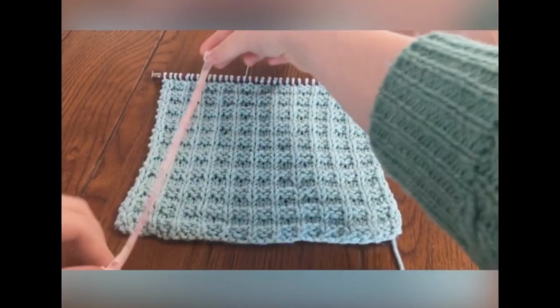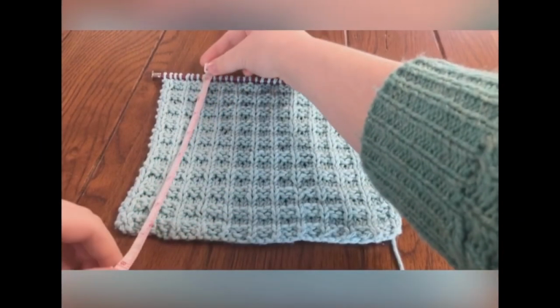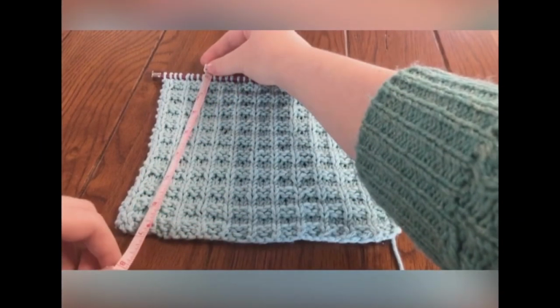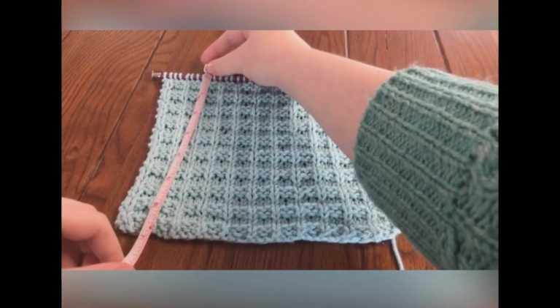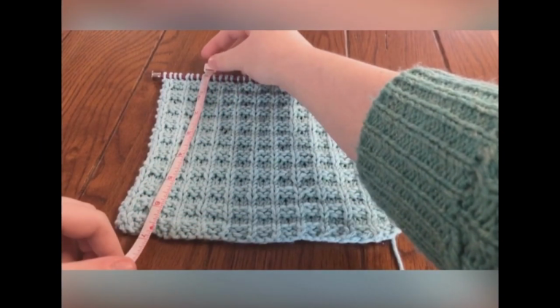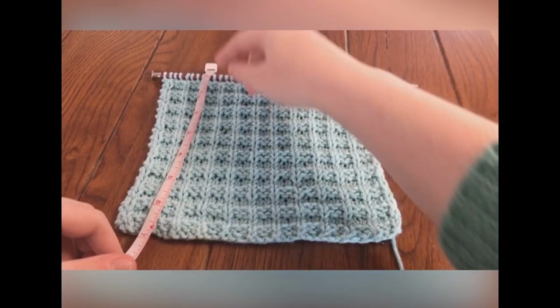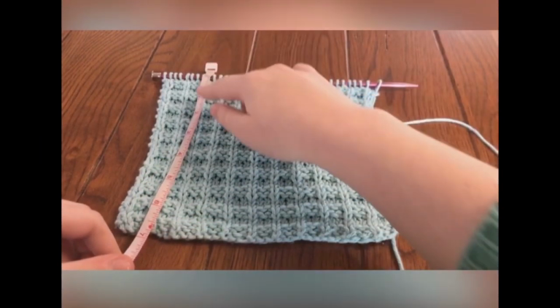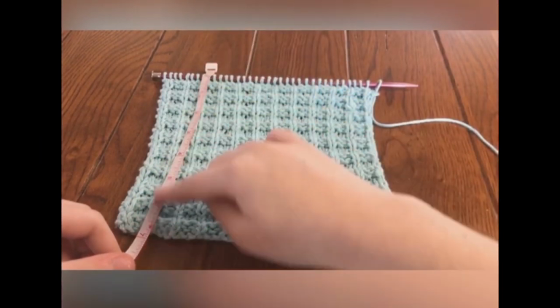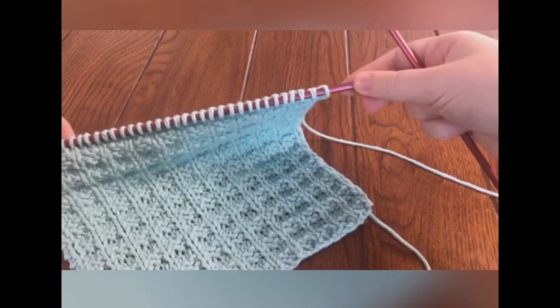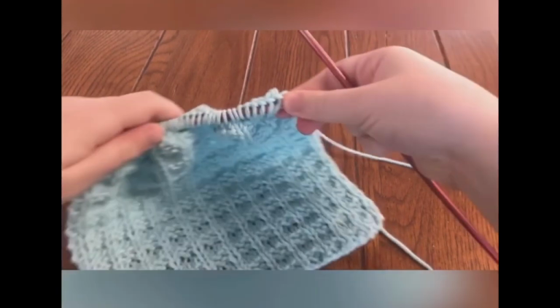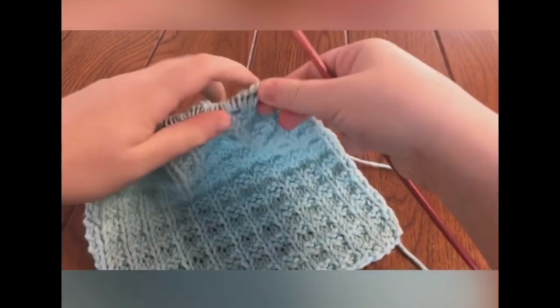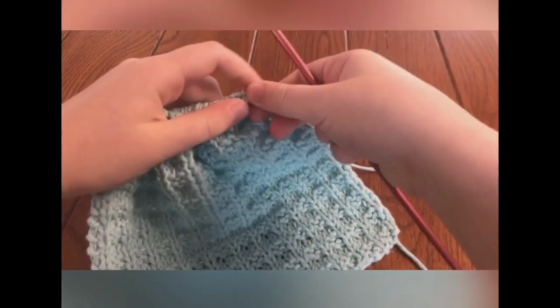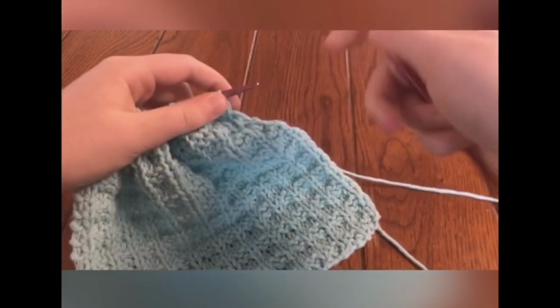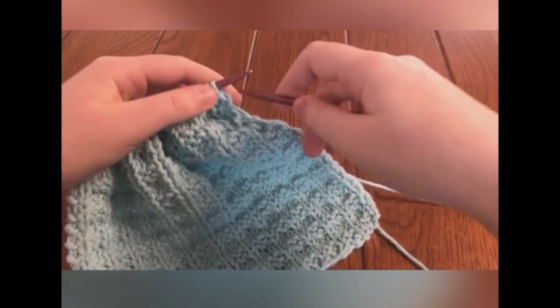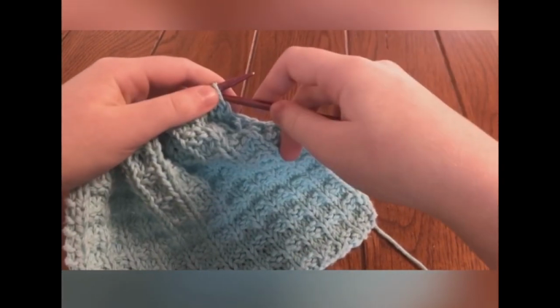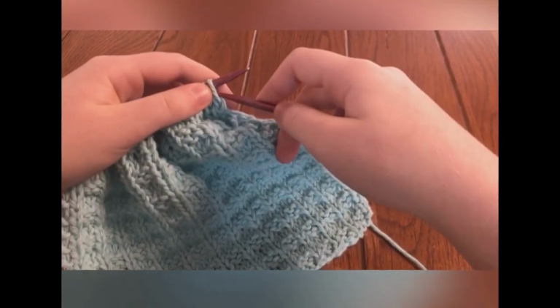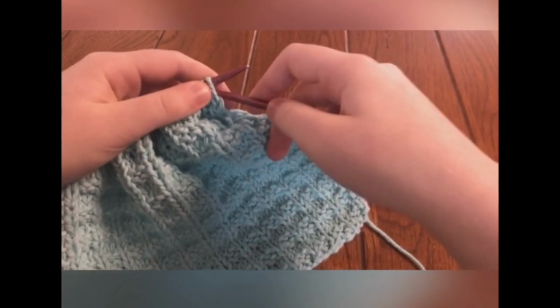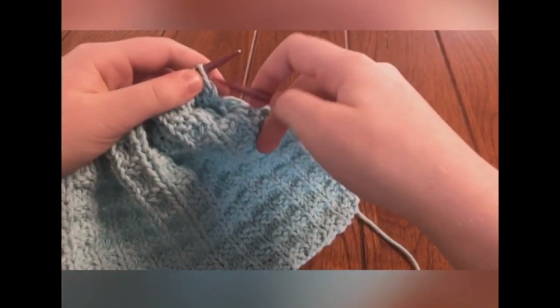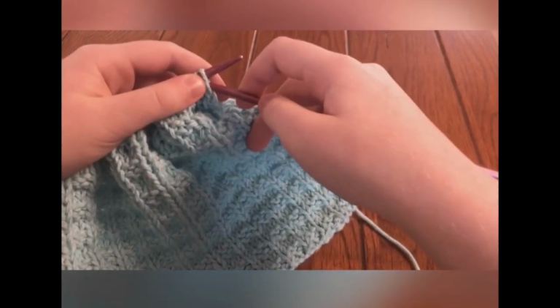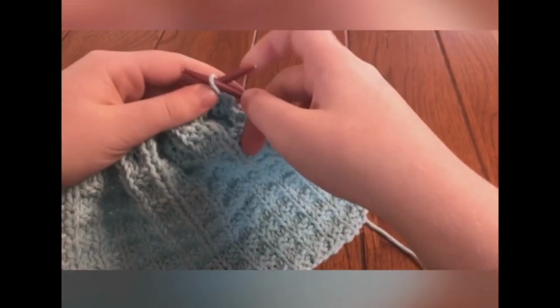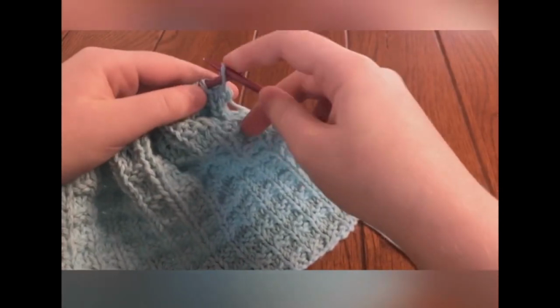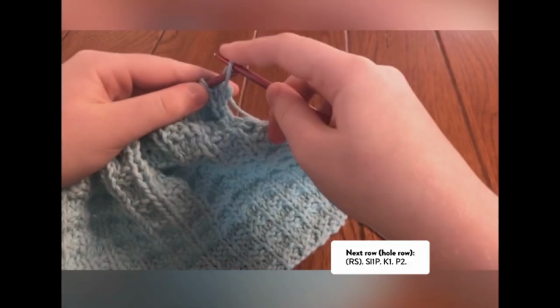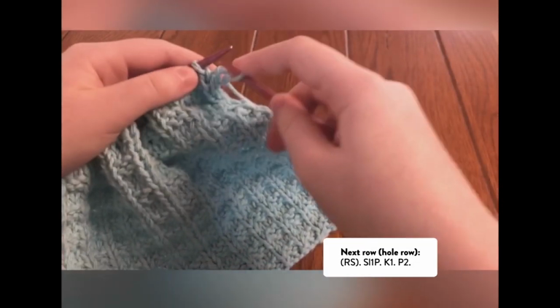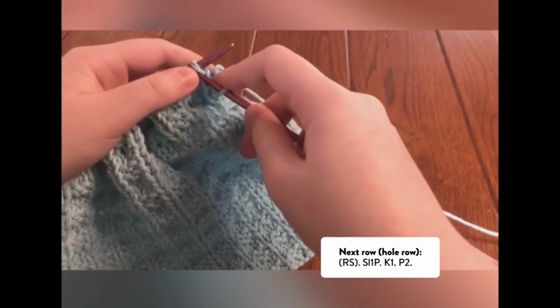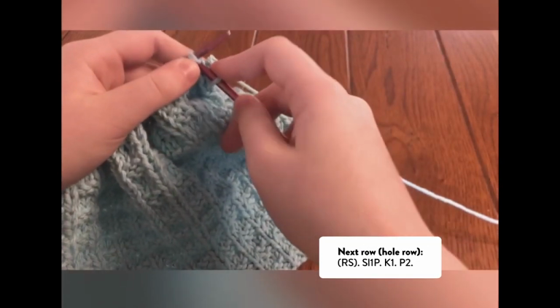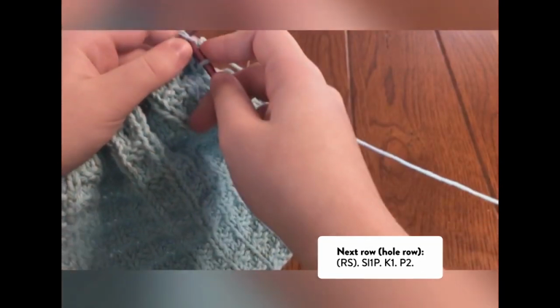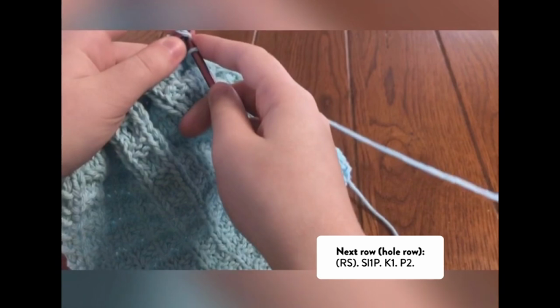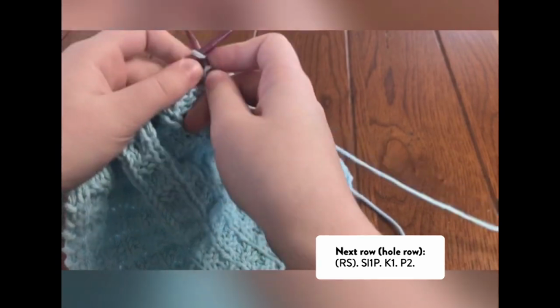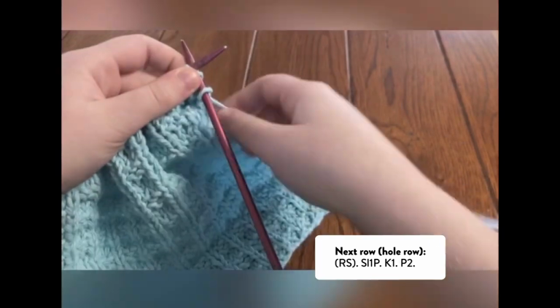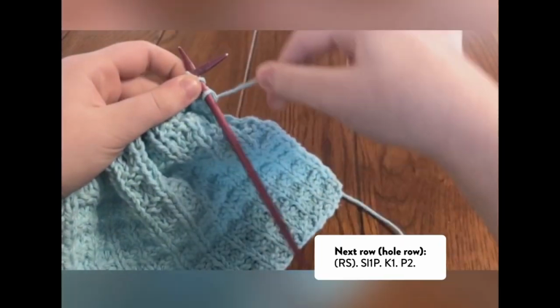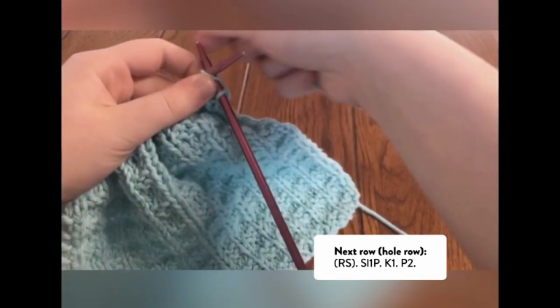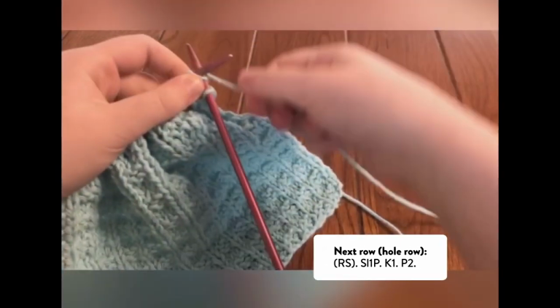Now that your waffle stitch dishcloth is 7 inches, we need to make the hole for the hanging loop. First SL1P, then knit 1, purl 2.